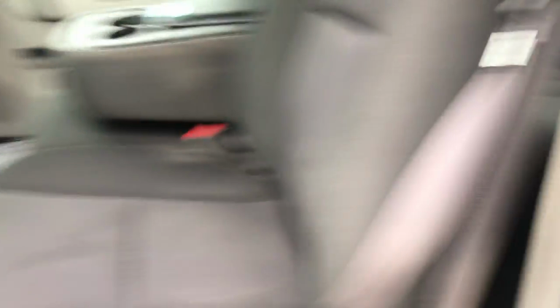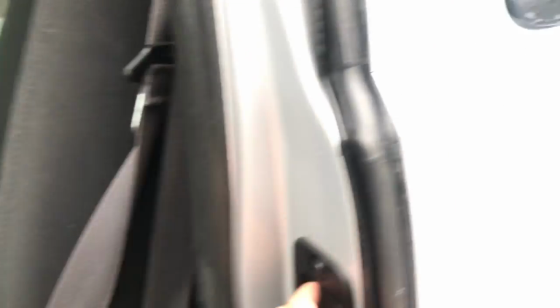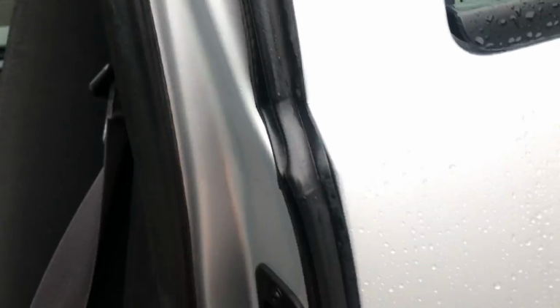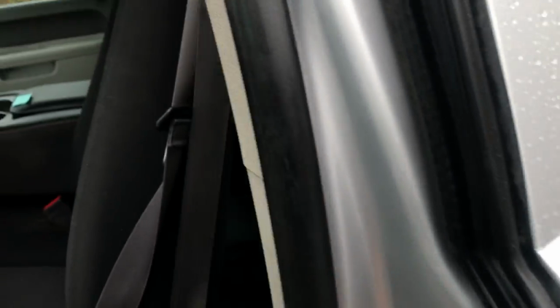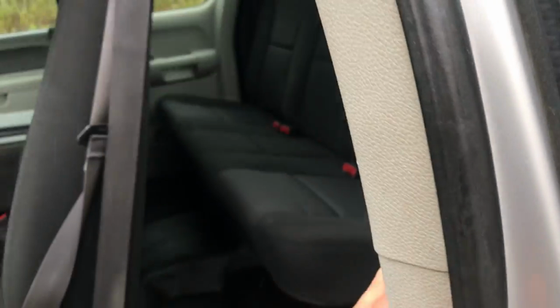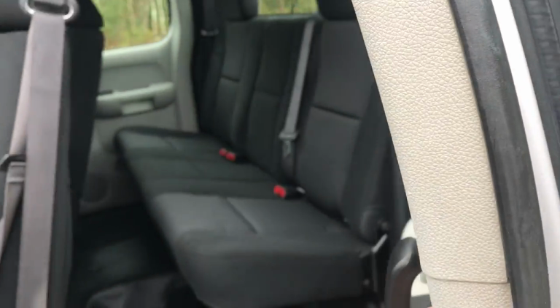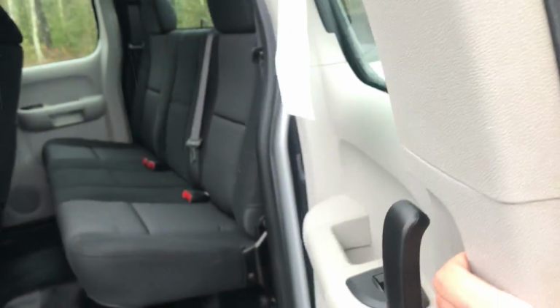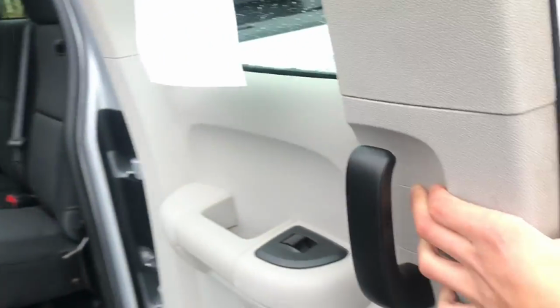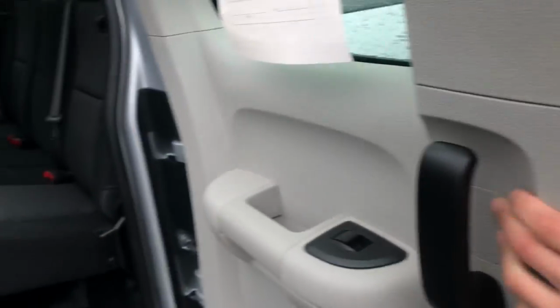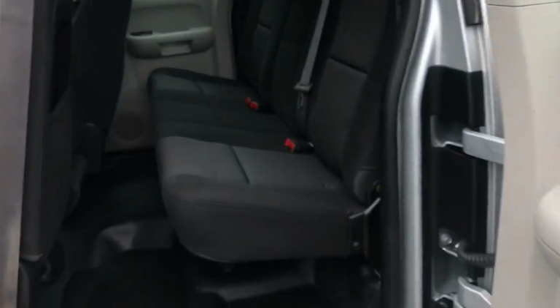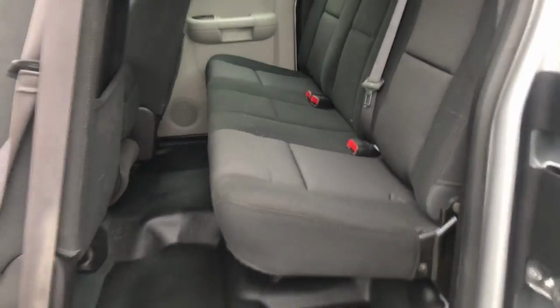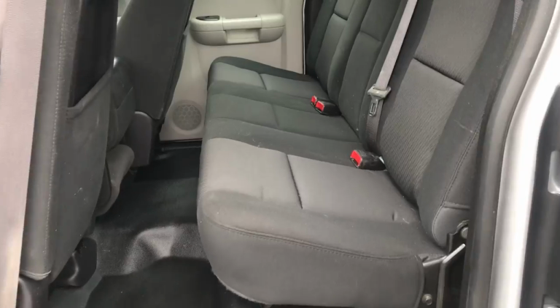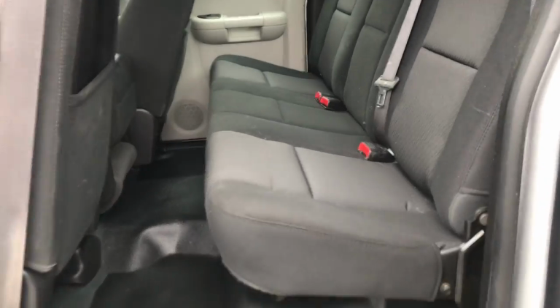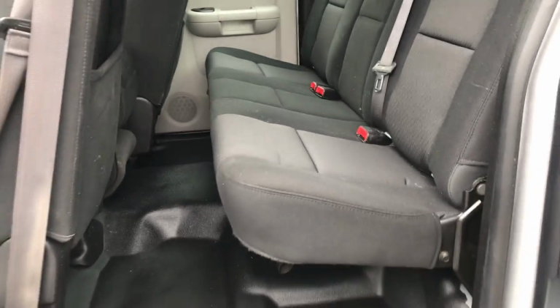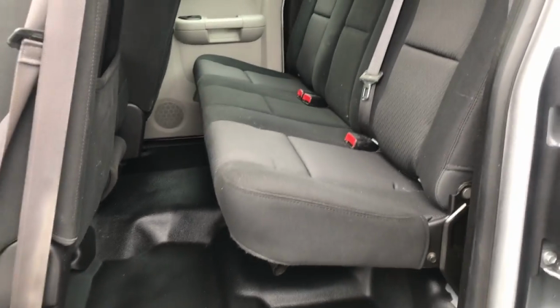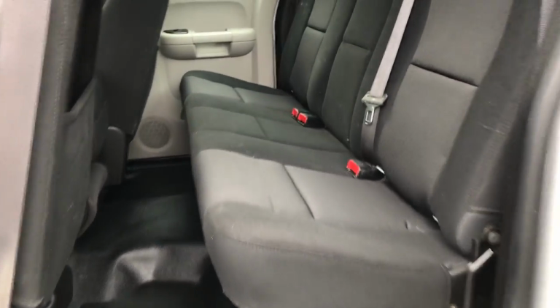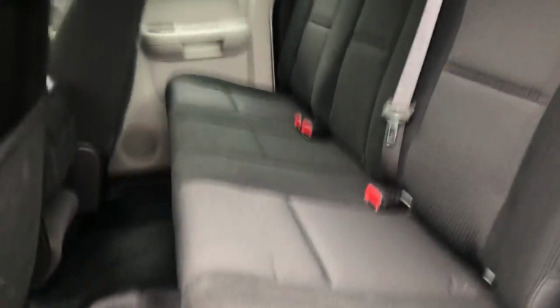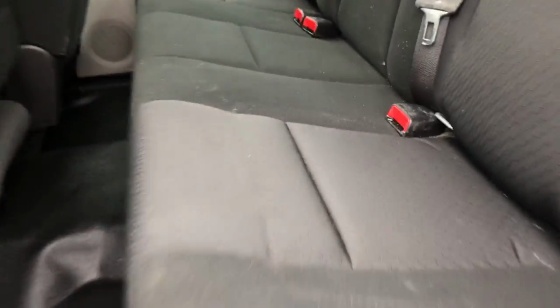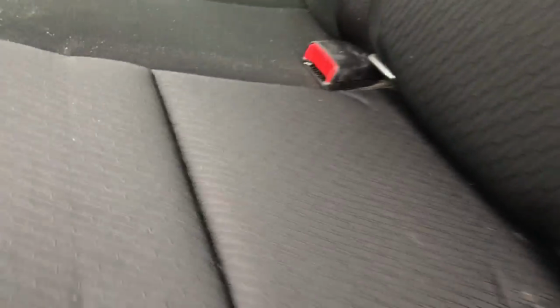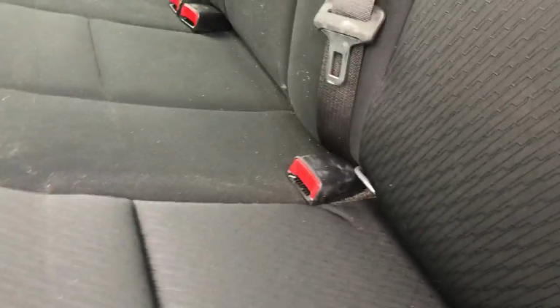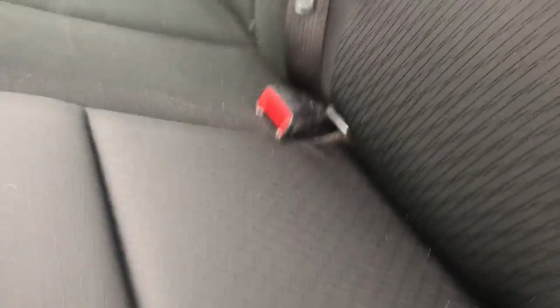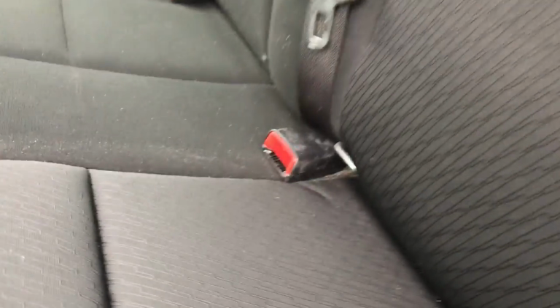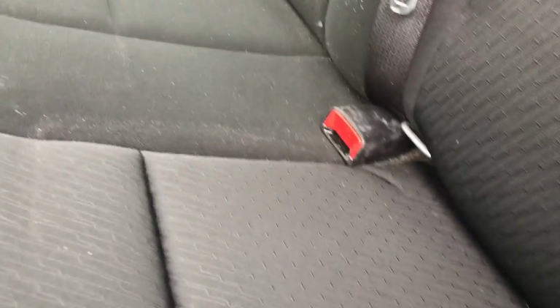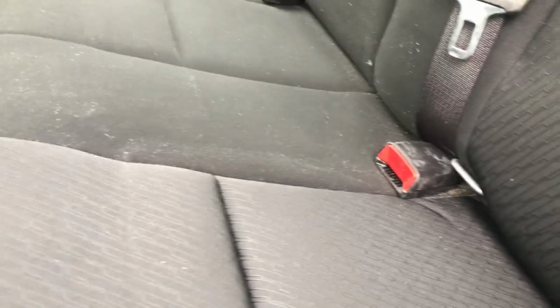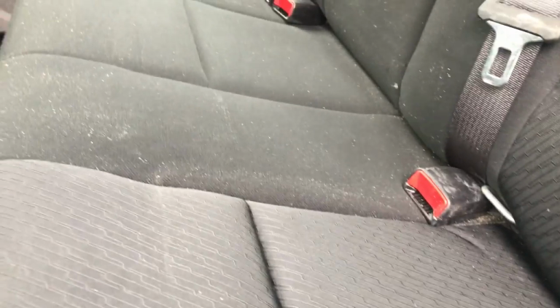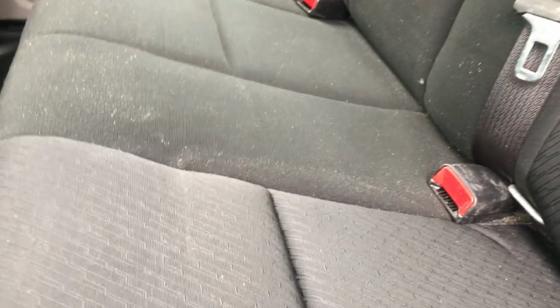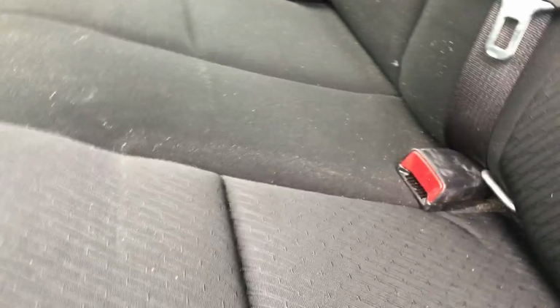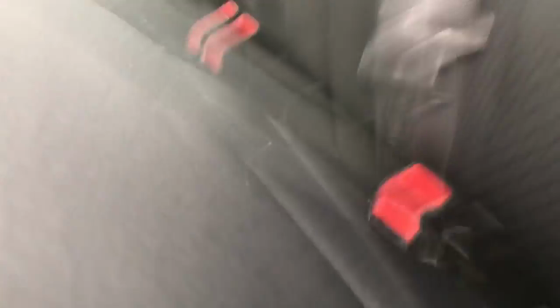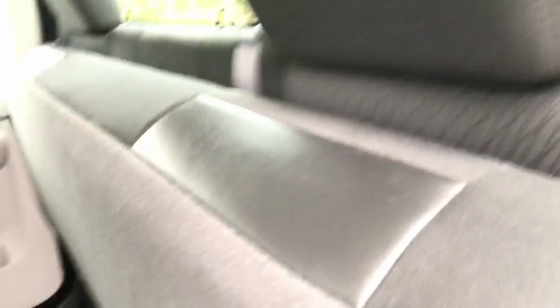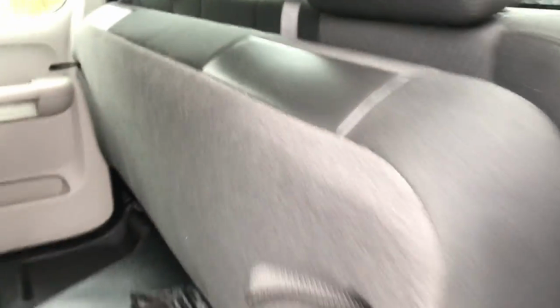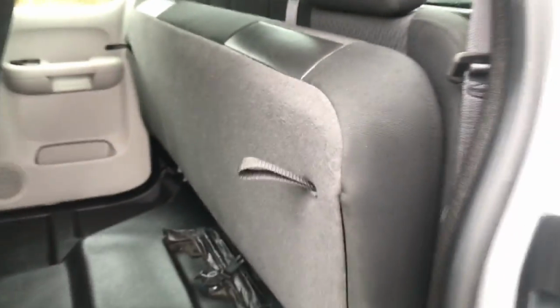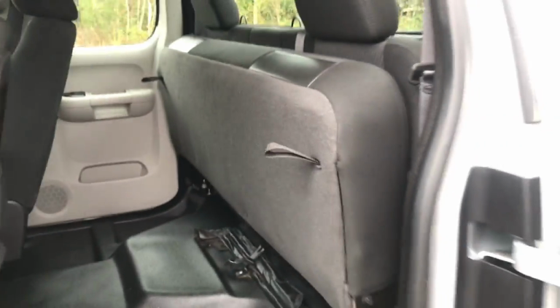Take a look at the back seat. You do have the double cab — not as much space as the crew, but still plenty of room for everything back here. And if need be, these back seats do fold right up, just like that.